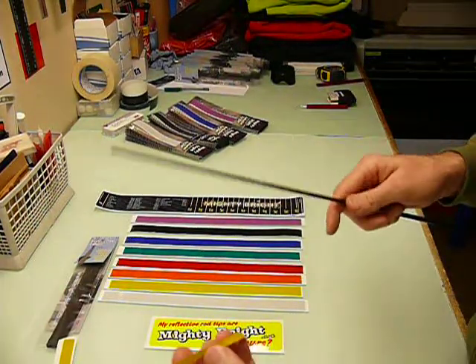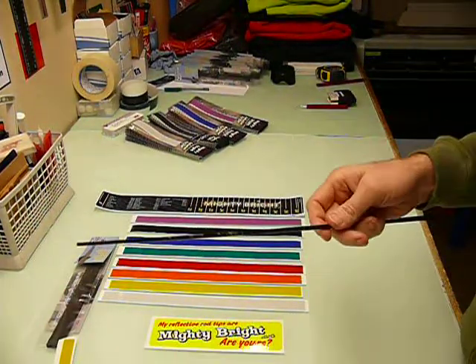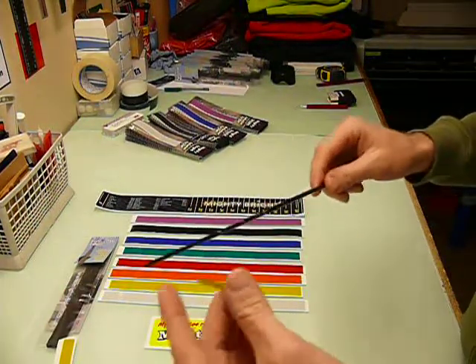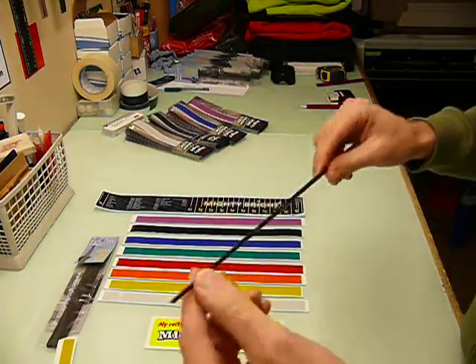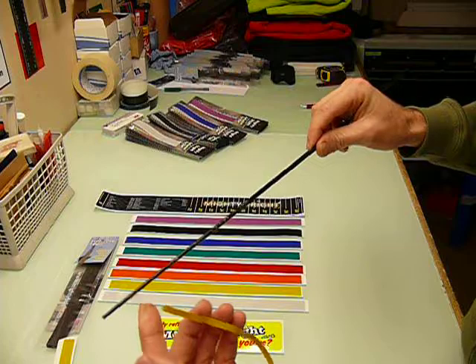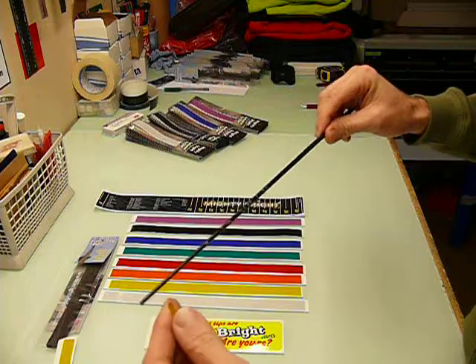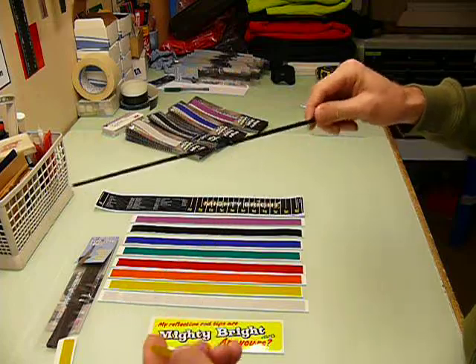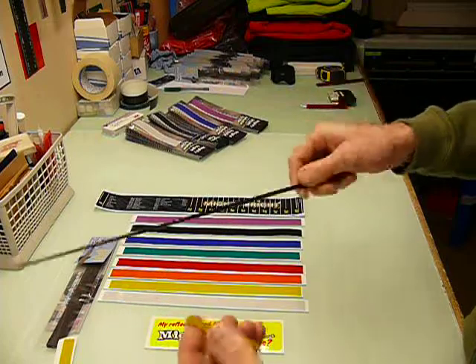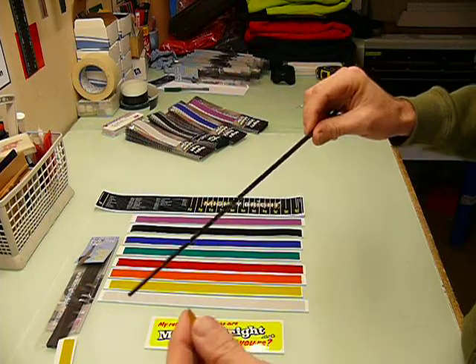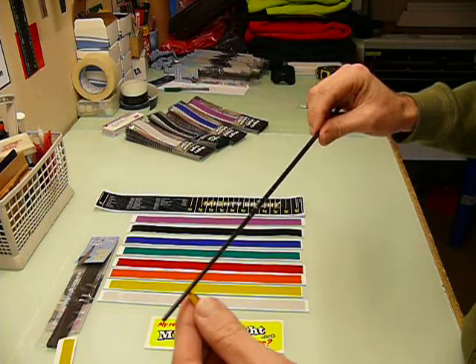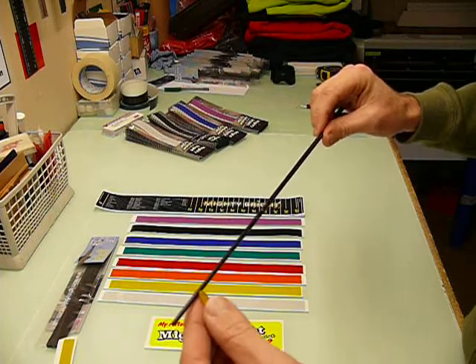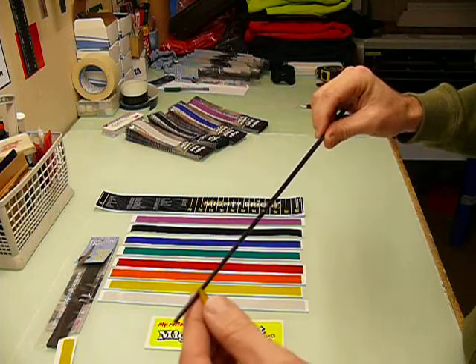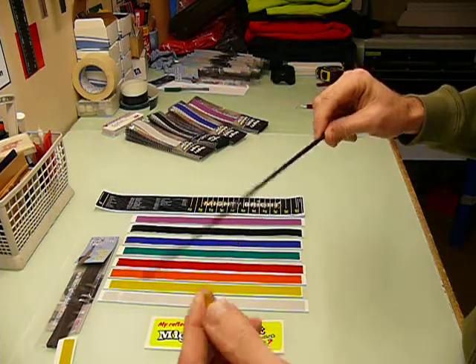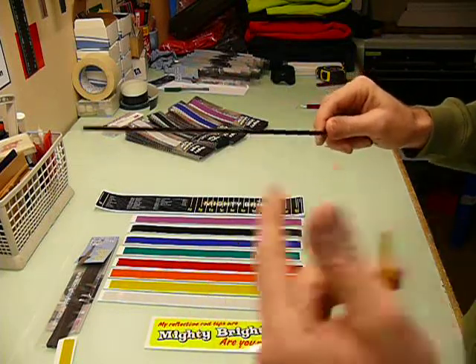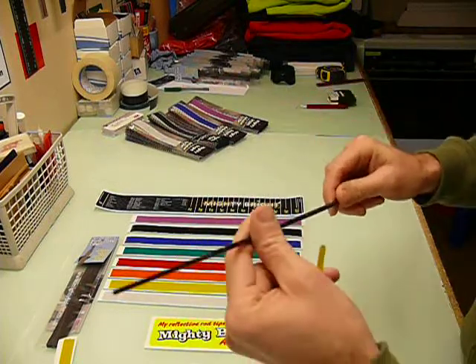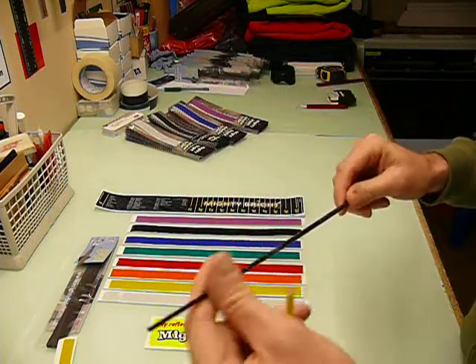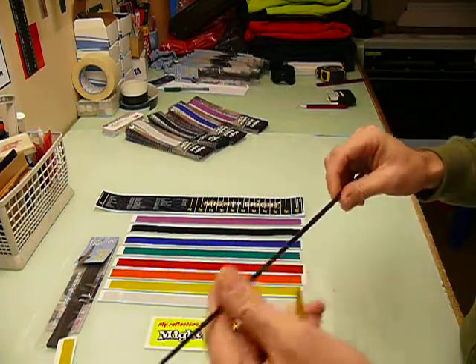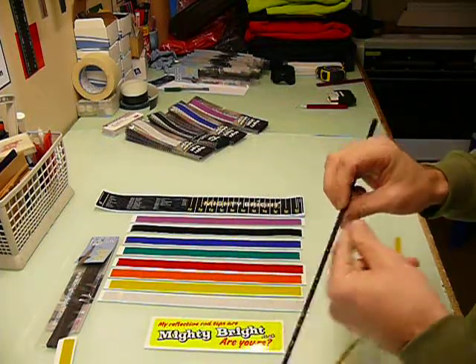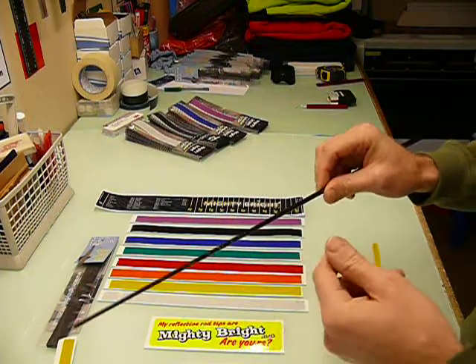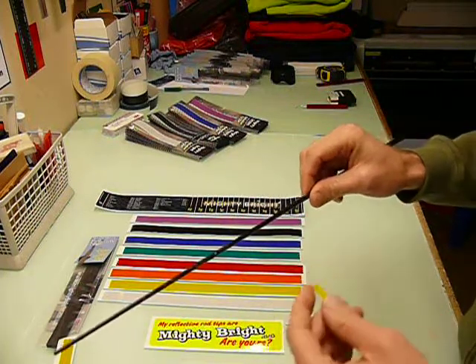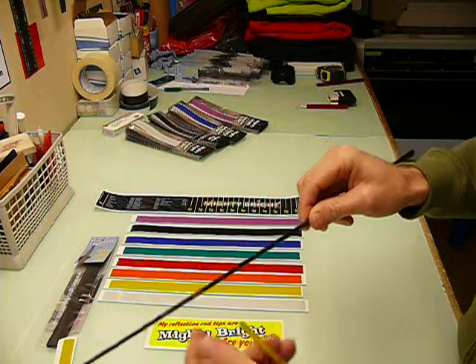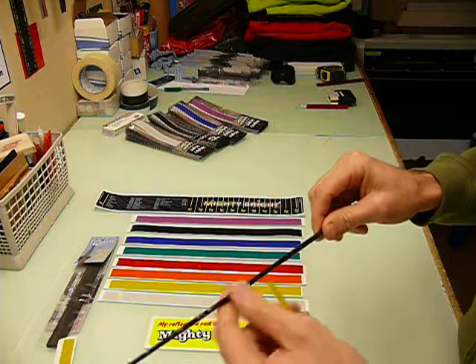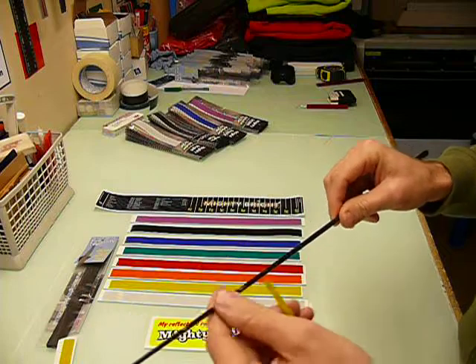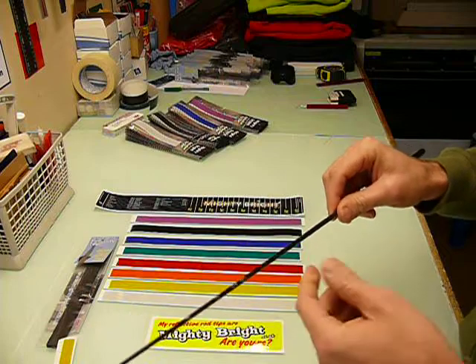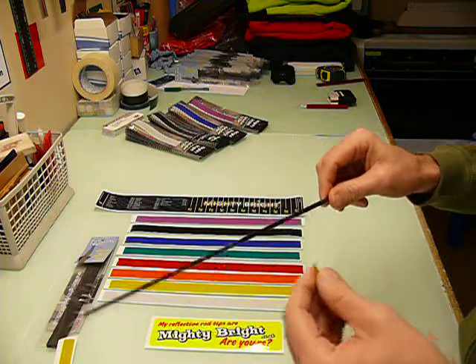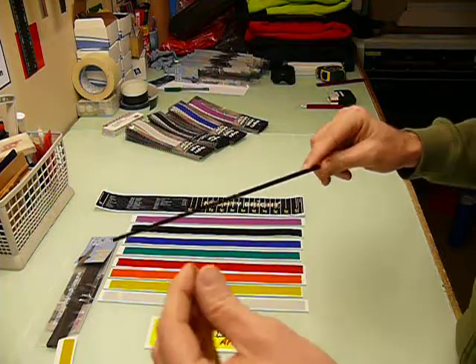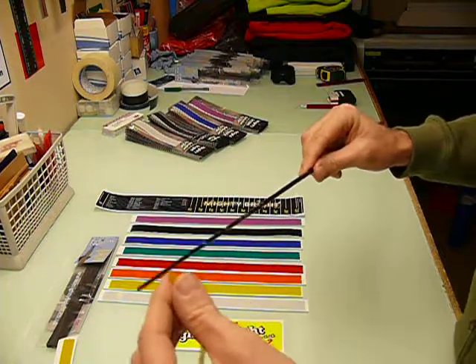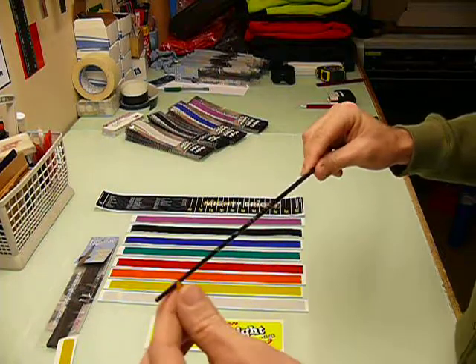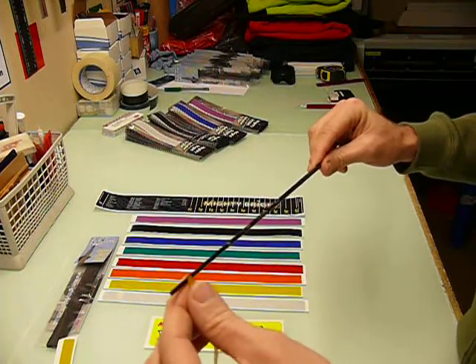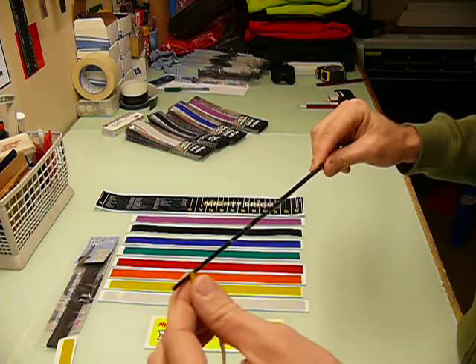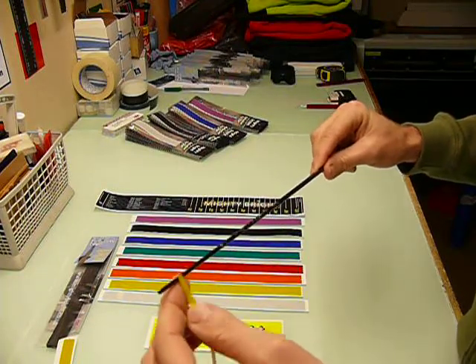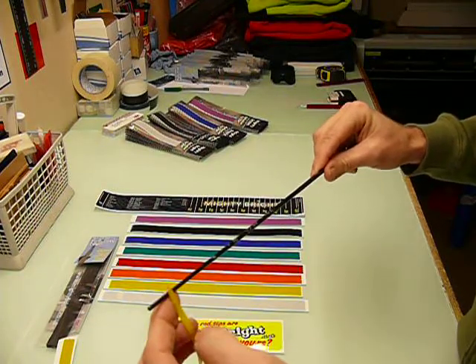To start off, take your tip — assuming you've got guides on this one — clean it off with petrol, lighter fluid, or something similar. You can see this one is pretty dirty but it'll do just for demonstration.